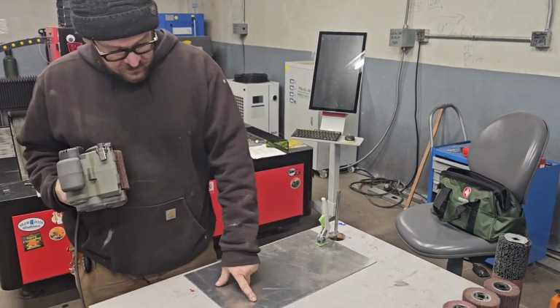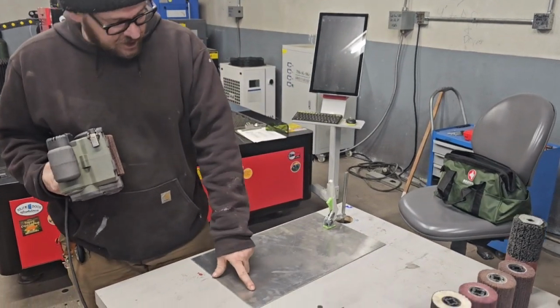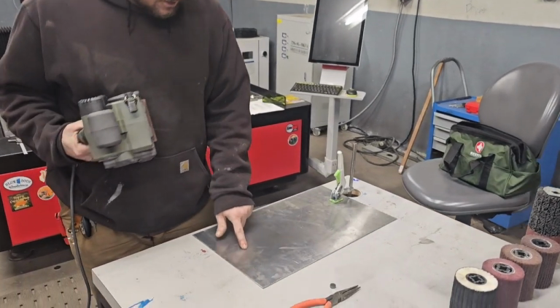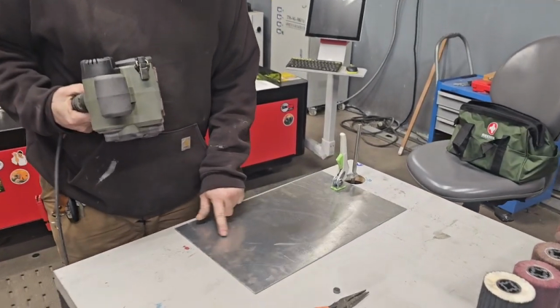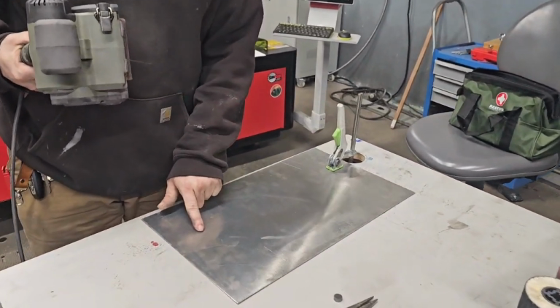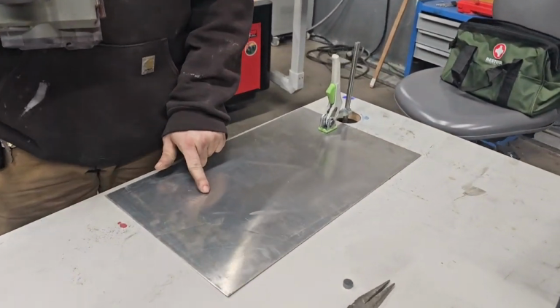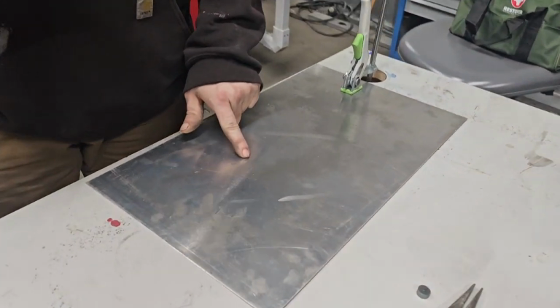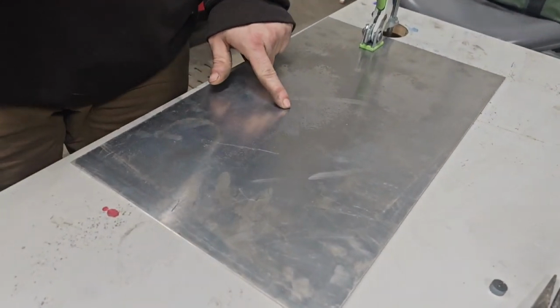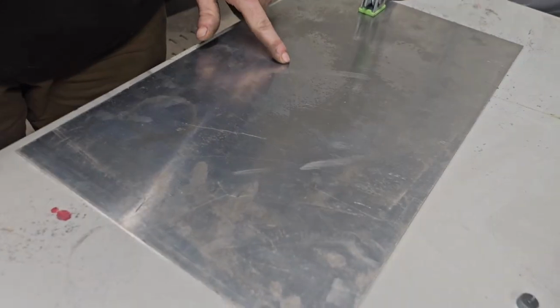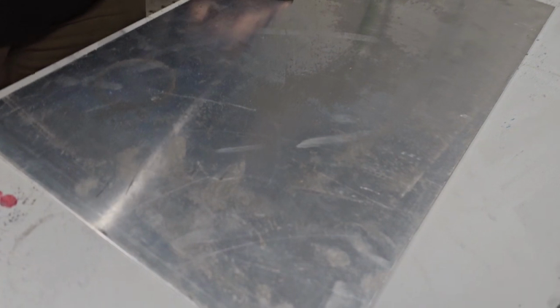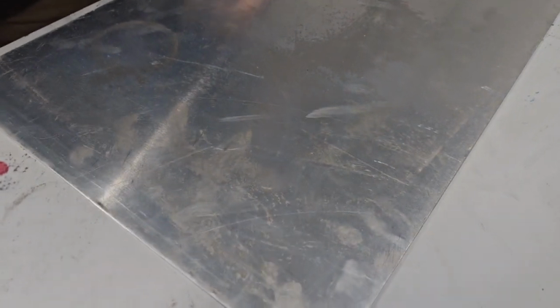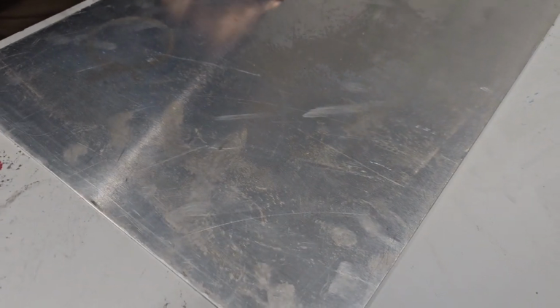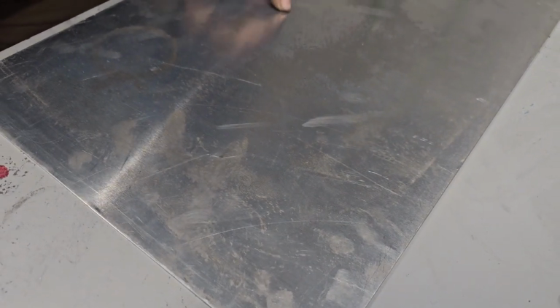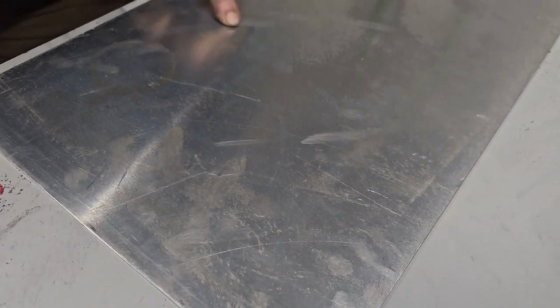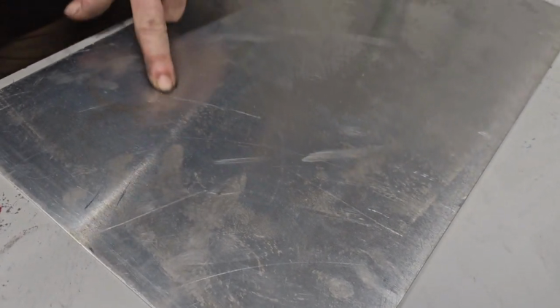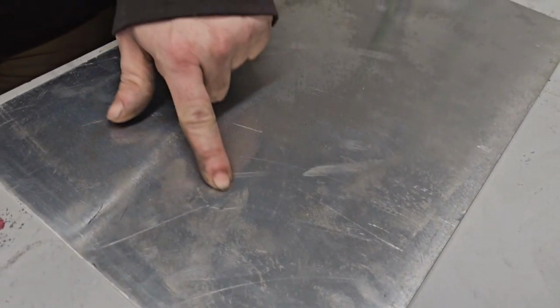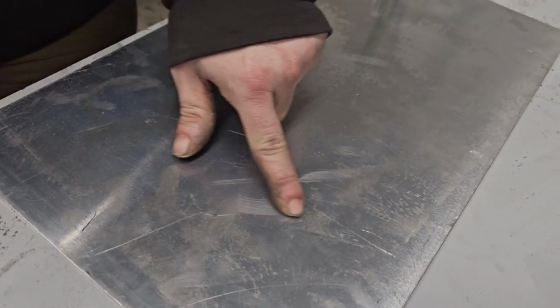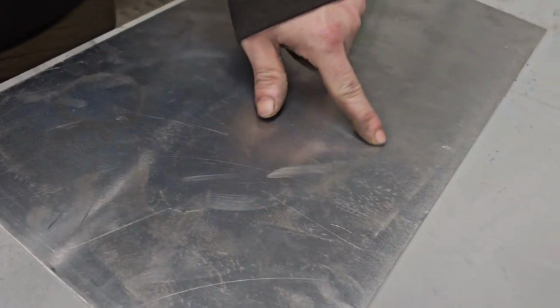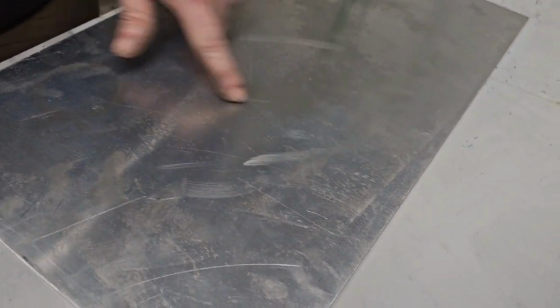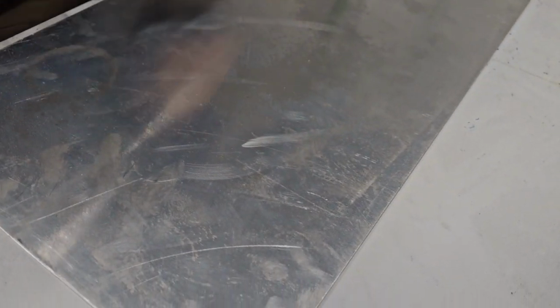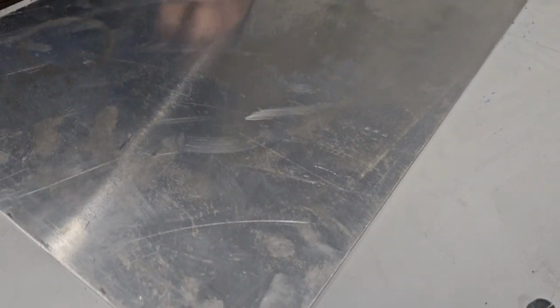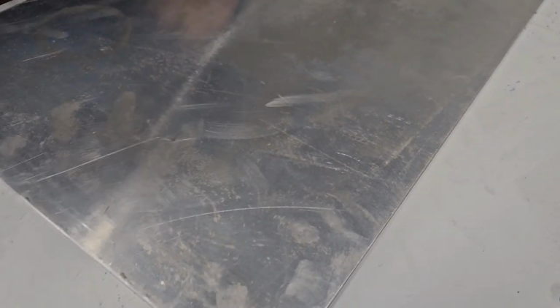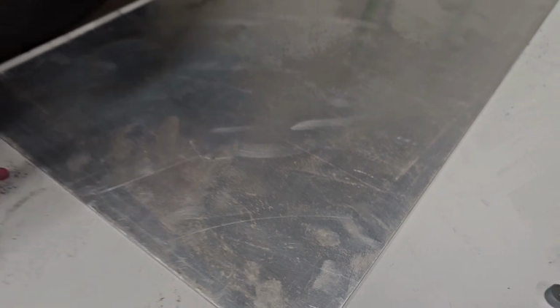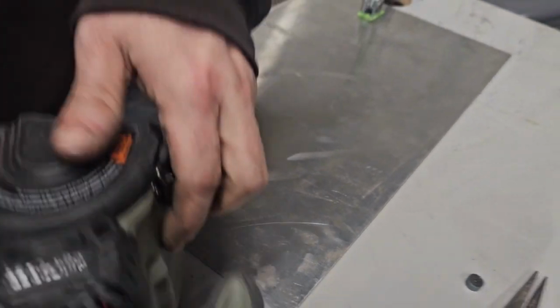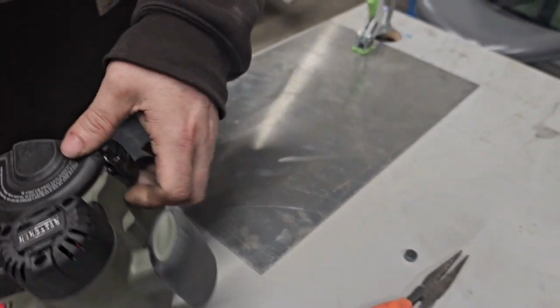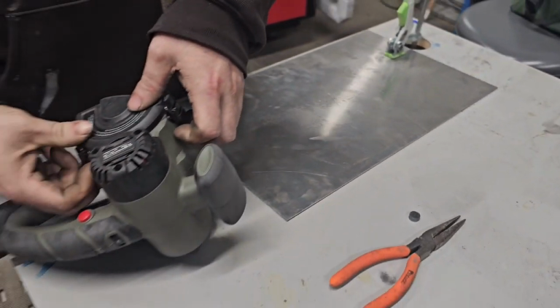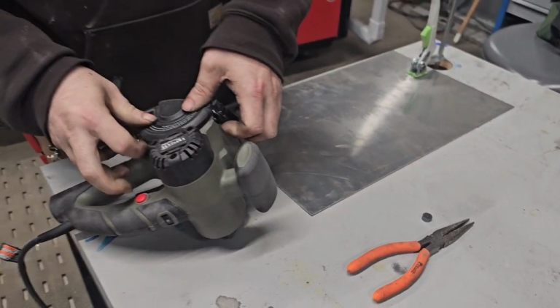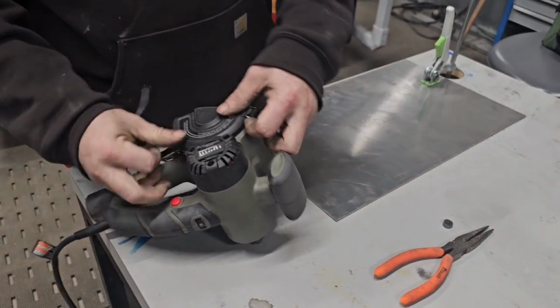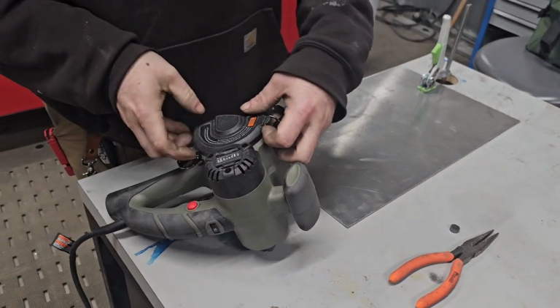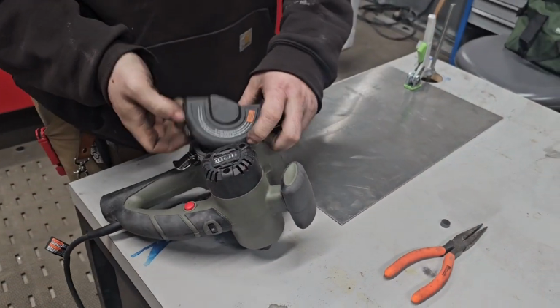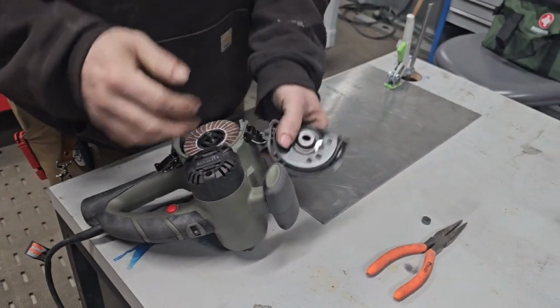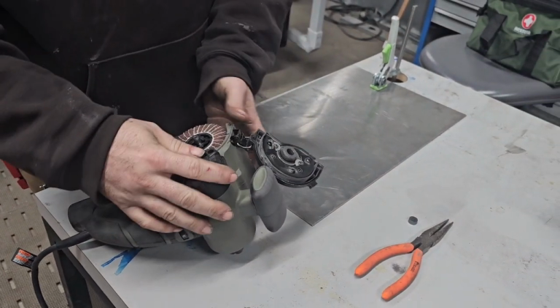If you could bring the camera closer you can actually see all the degradation of that aluminum right there. Now the dent we won't be able to fix, but you can see on the scratches we're about to take all that away. So I'm going to go ahead and just show you how simple we can be able to get that set up.